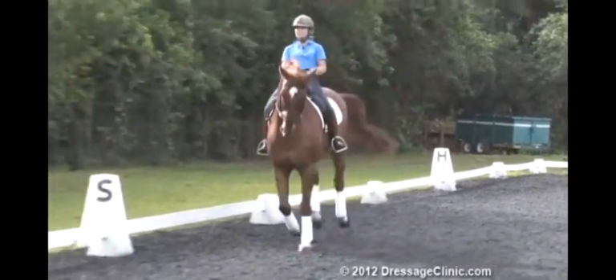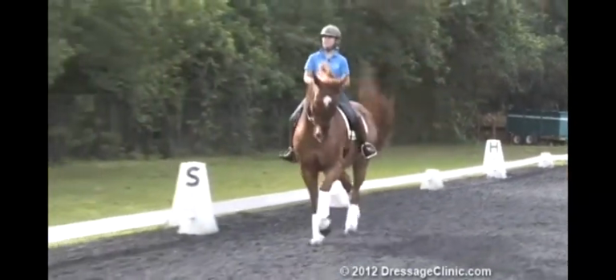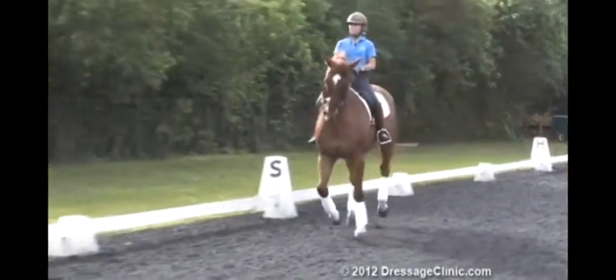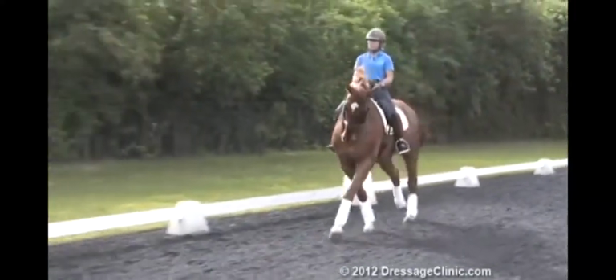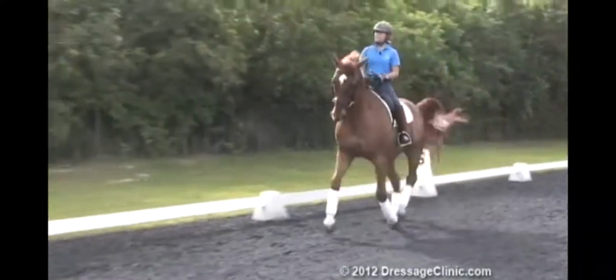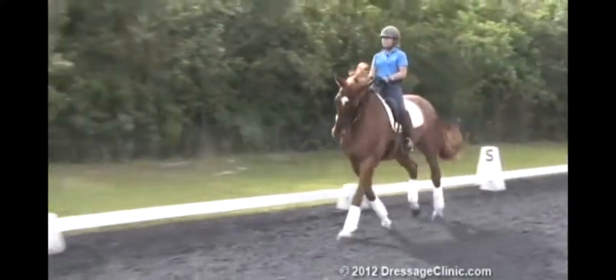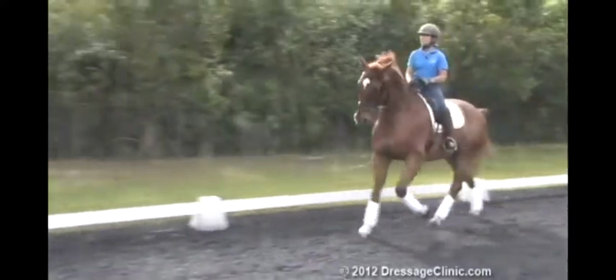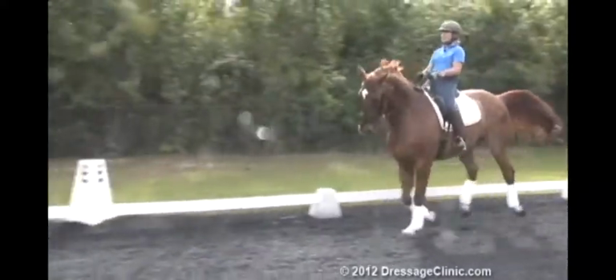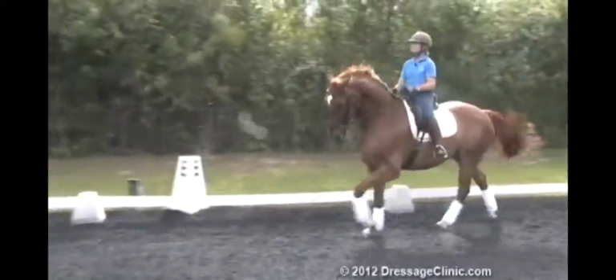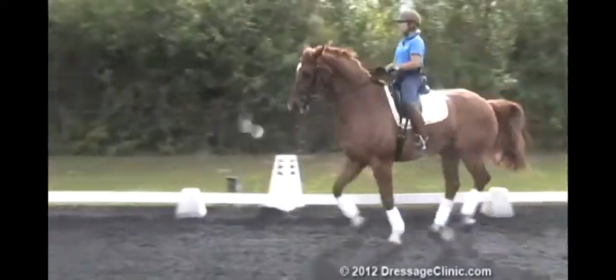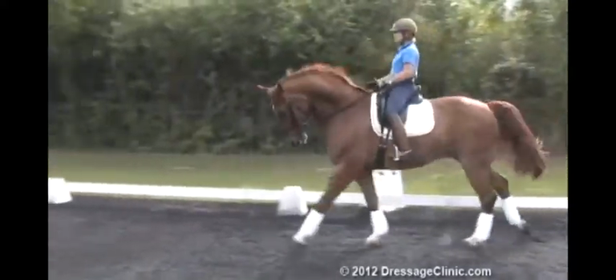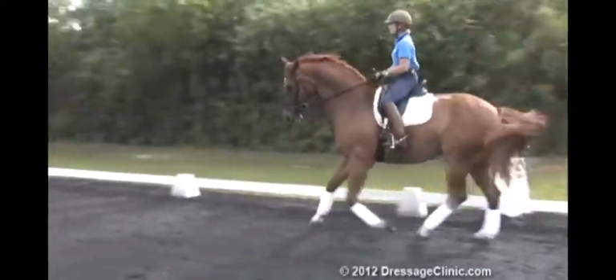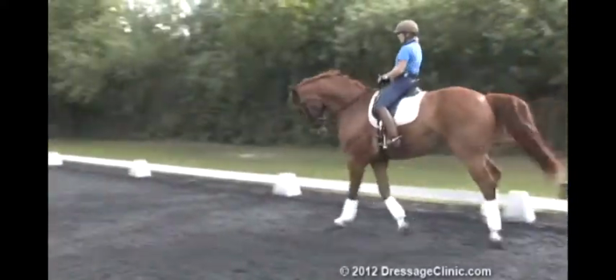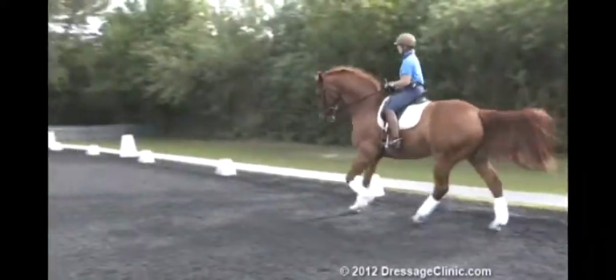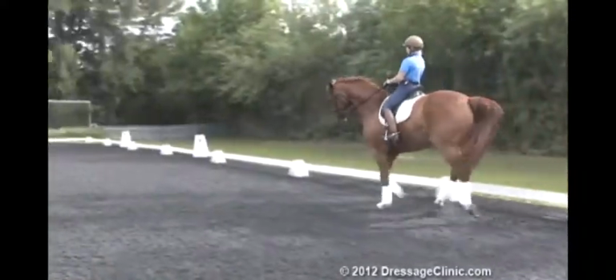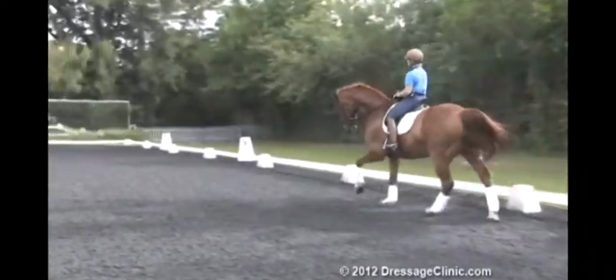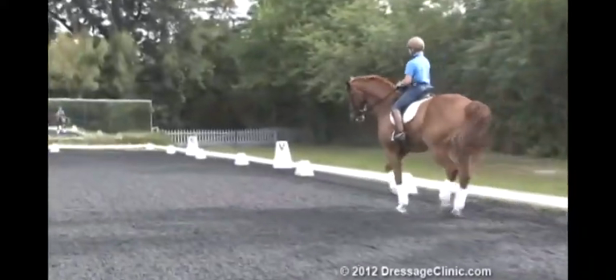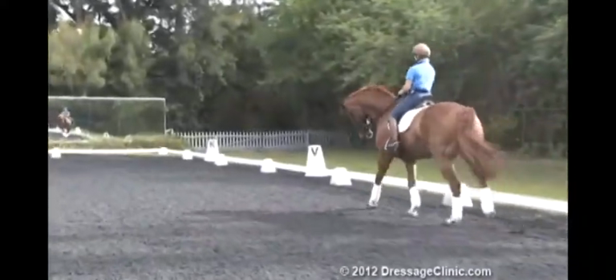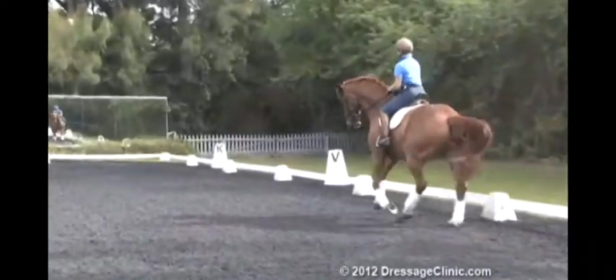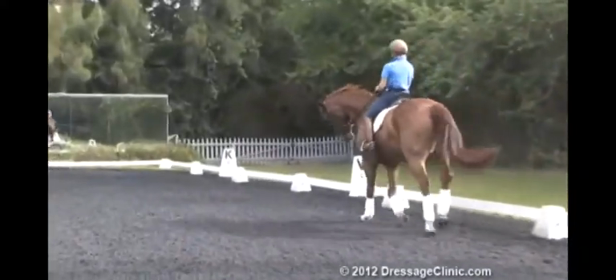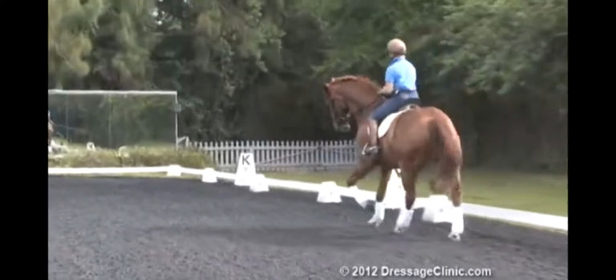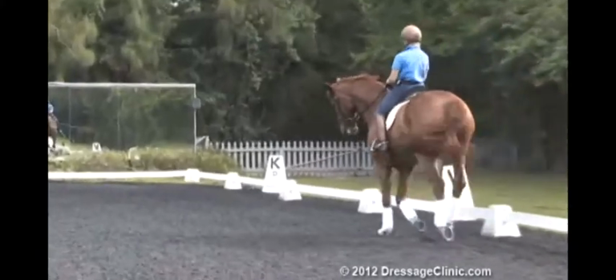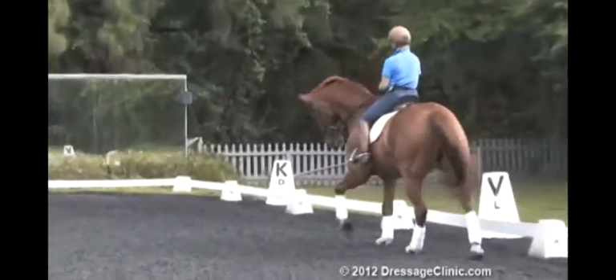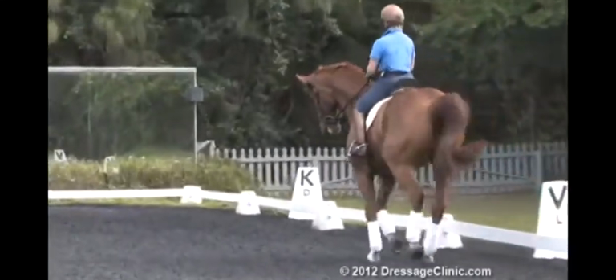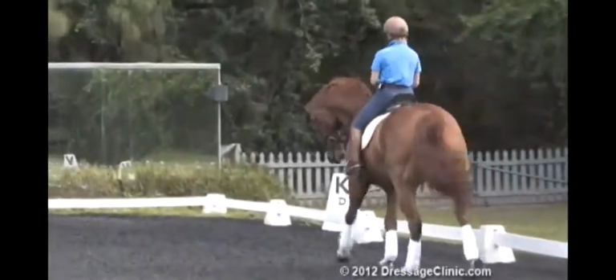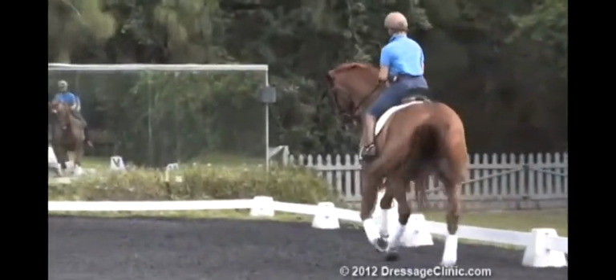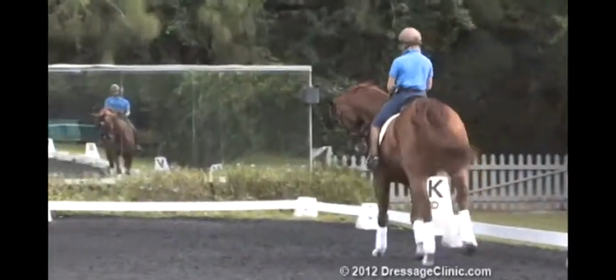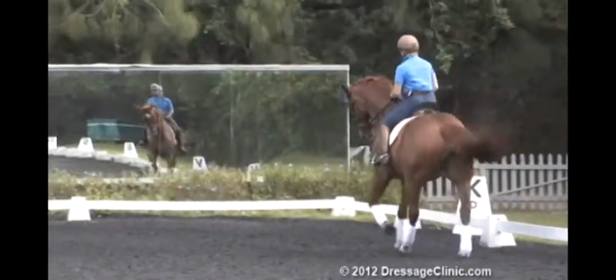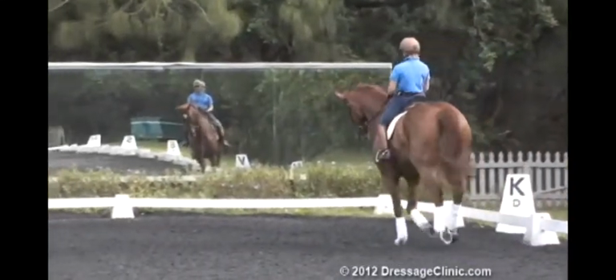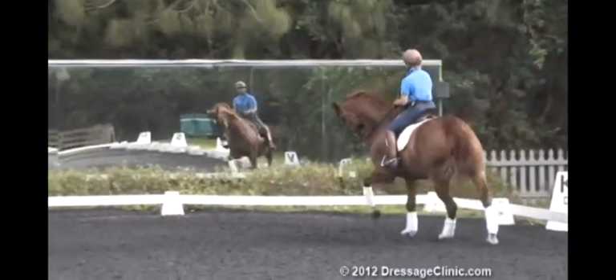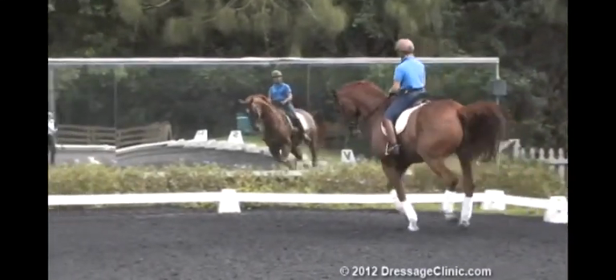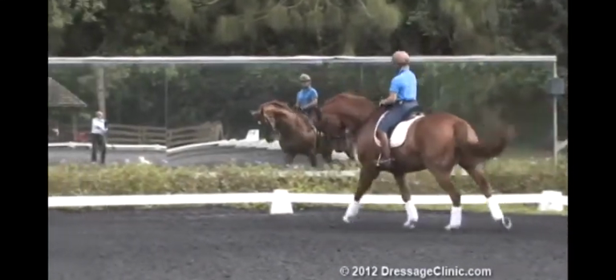We're going to stay in shoulder-in this long side, because he lost a little rhythm, so I'll let him find himself. There we go — and energy through the corner.